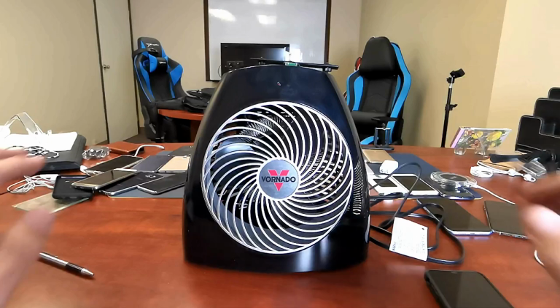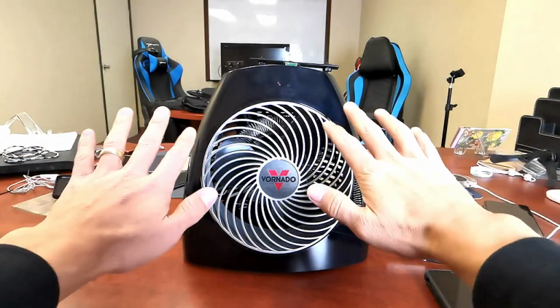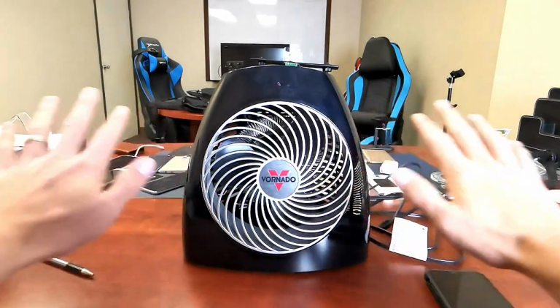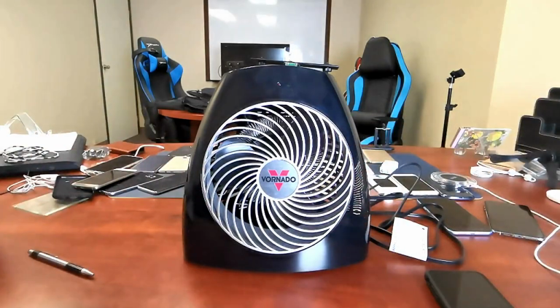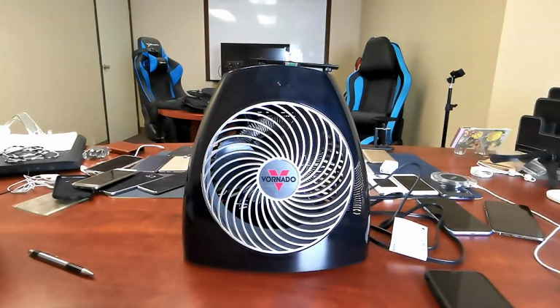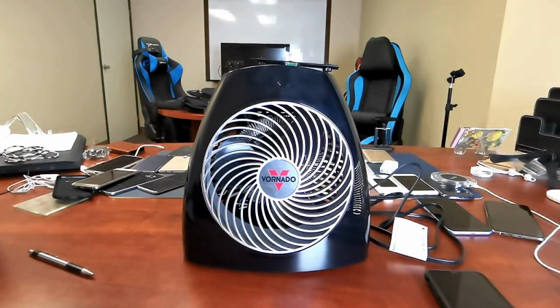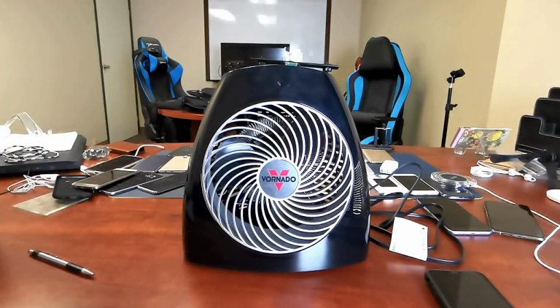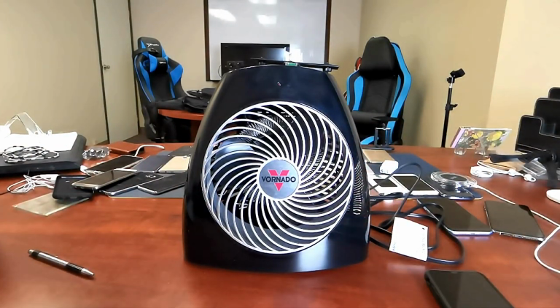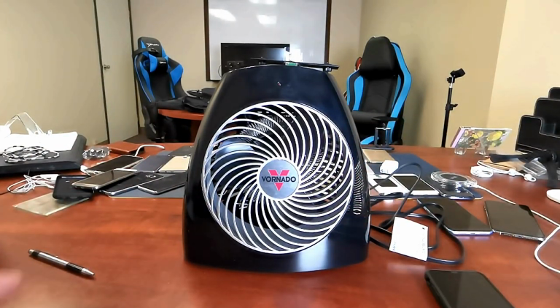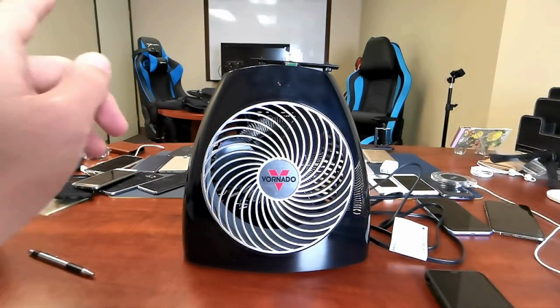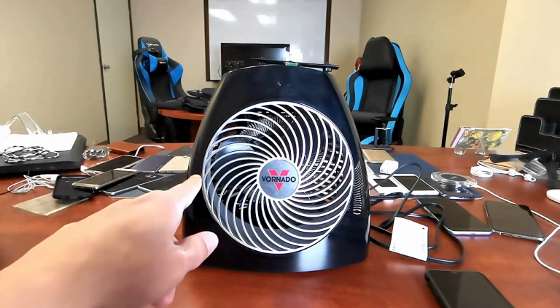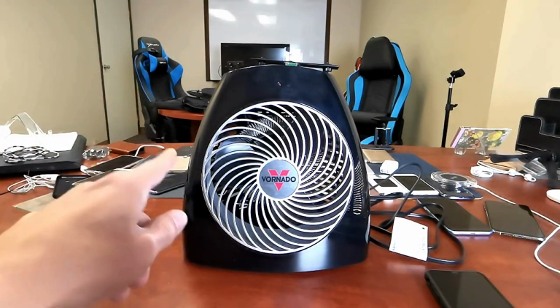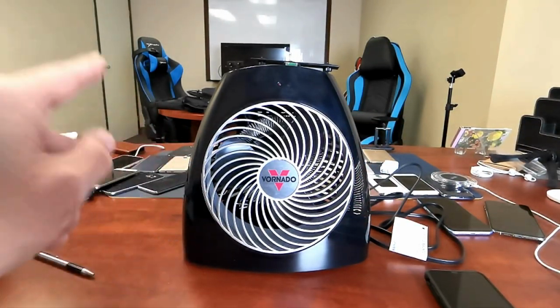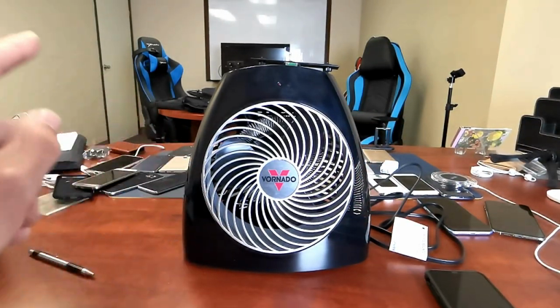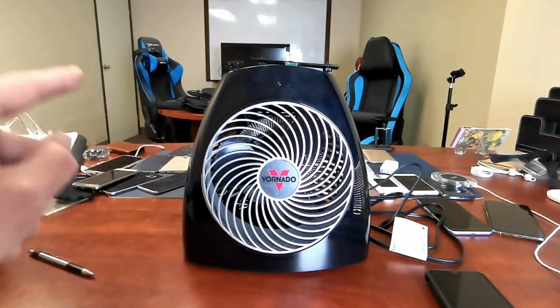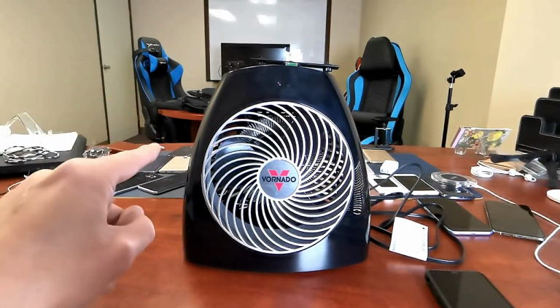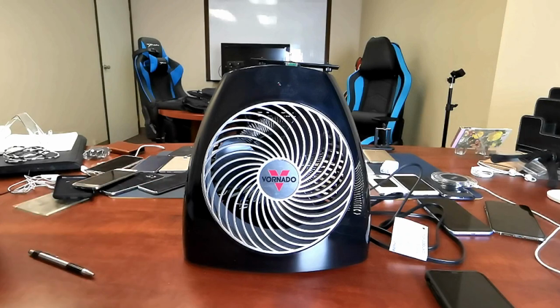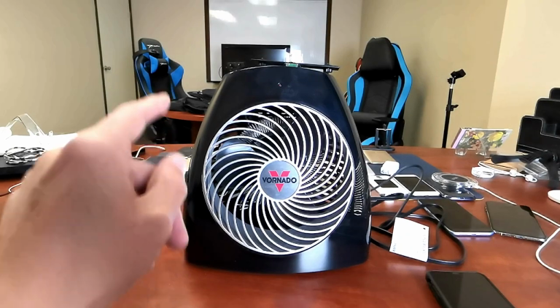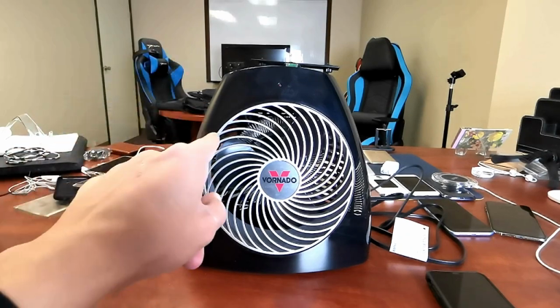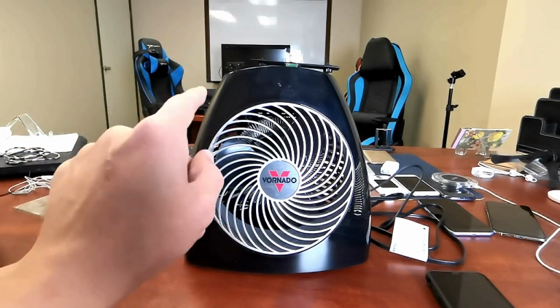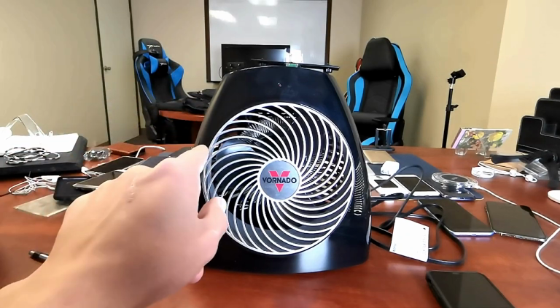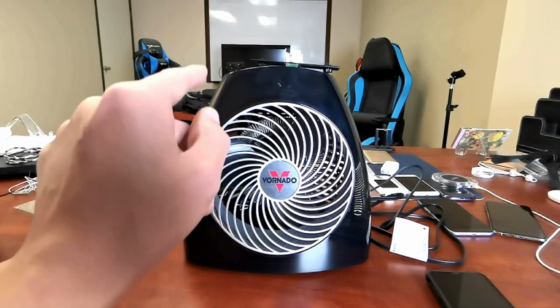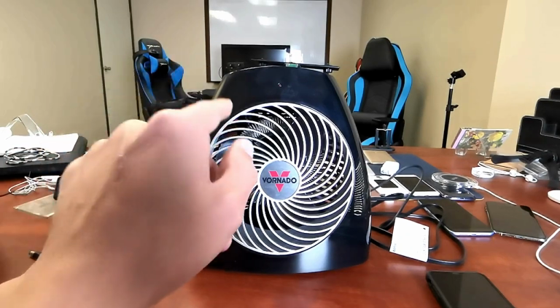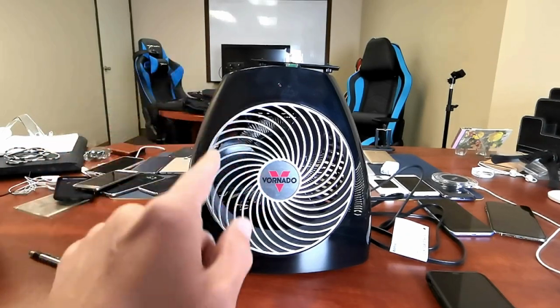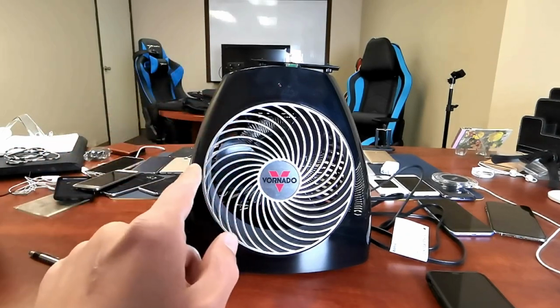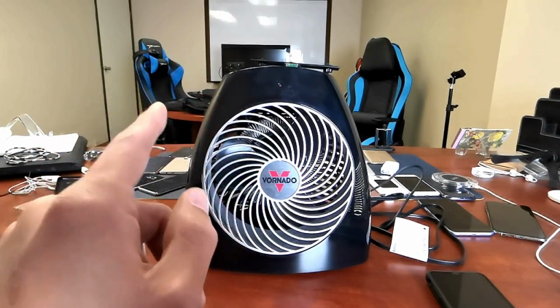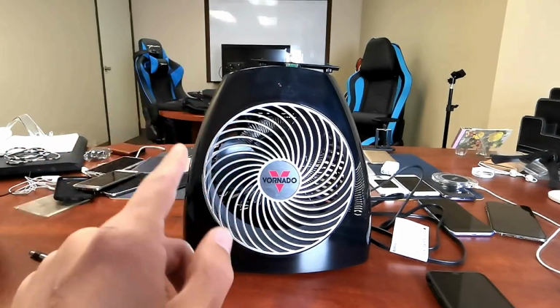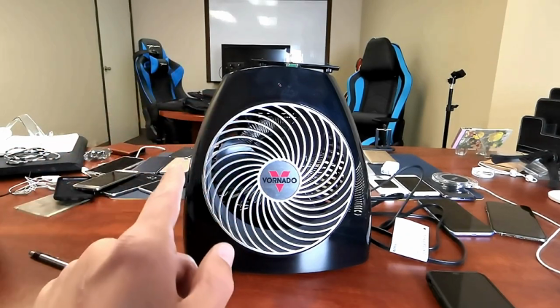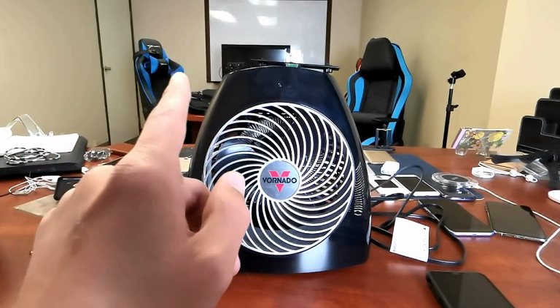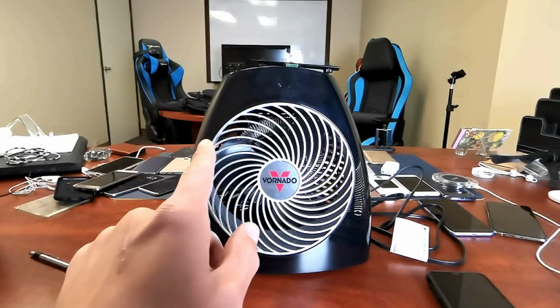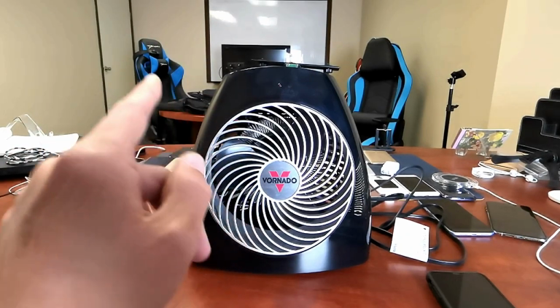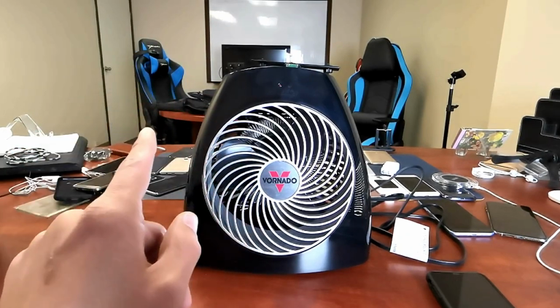Hey, what is going on guys? So I have a little space heater here that is definitely worth reviewing. This is the Vornado MVH whole room vortex heater.